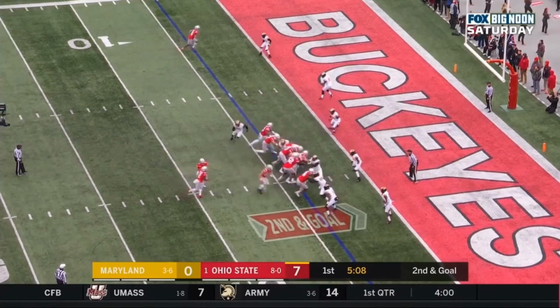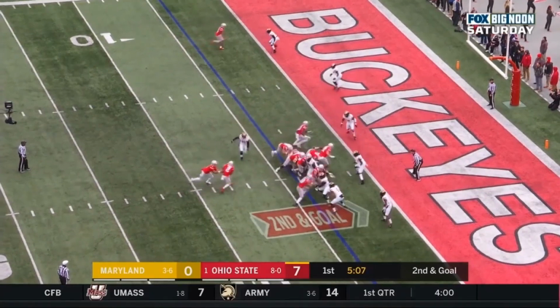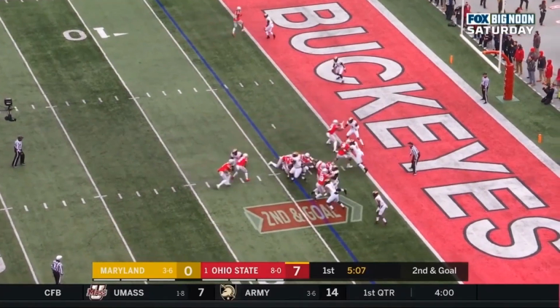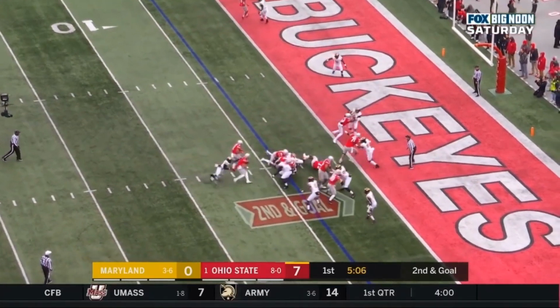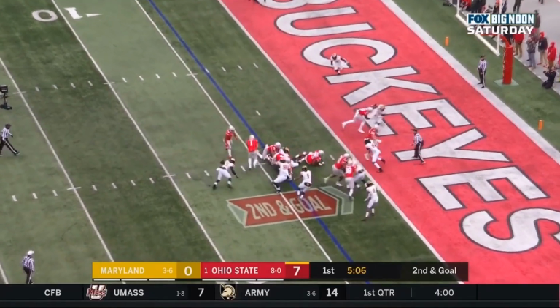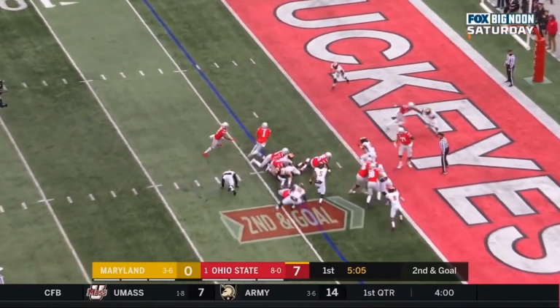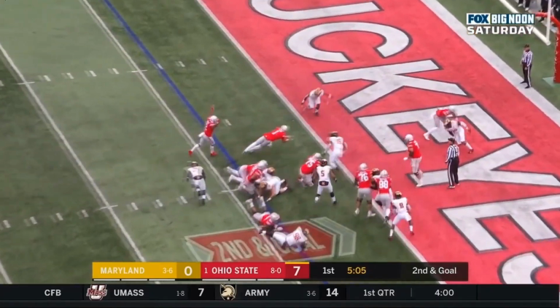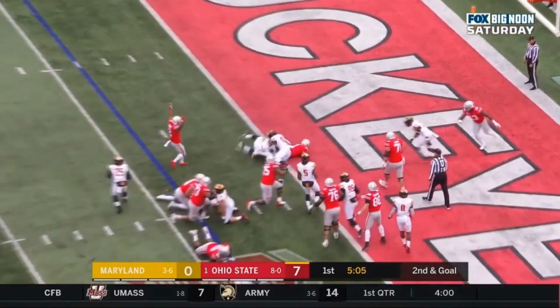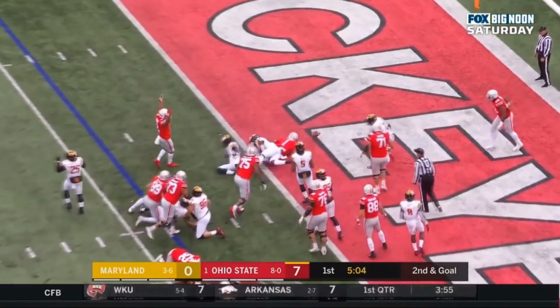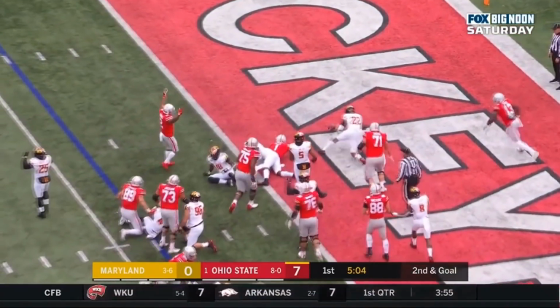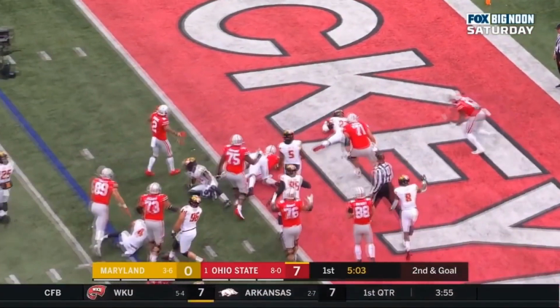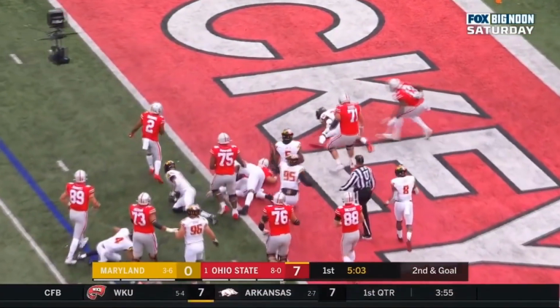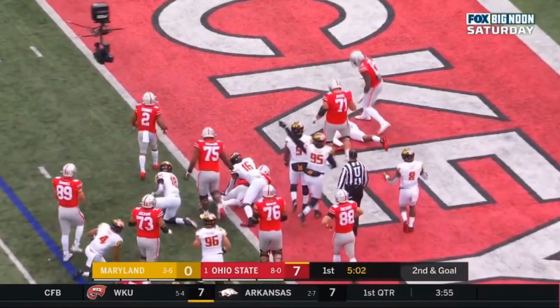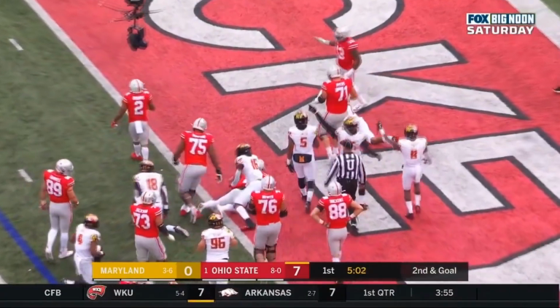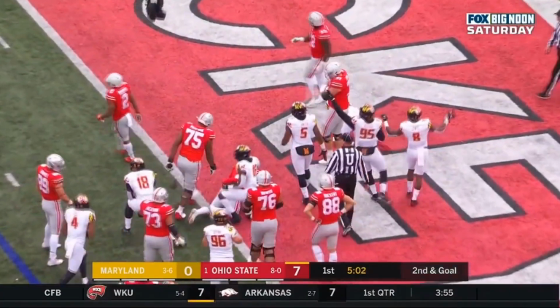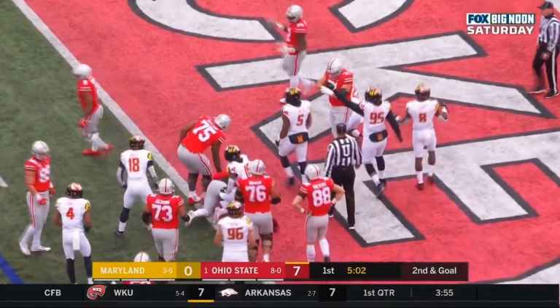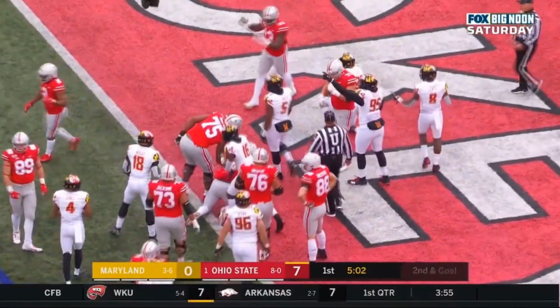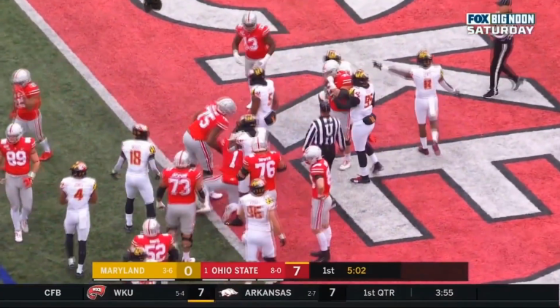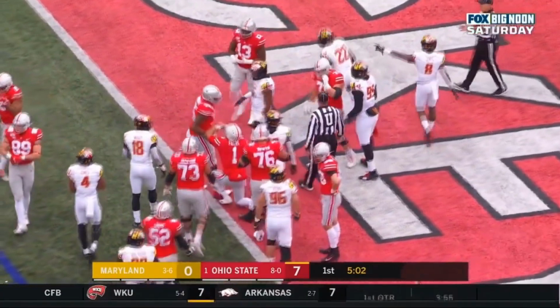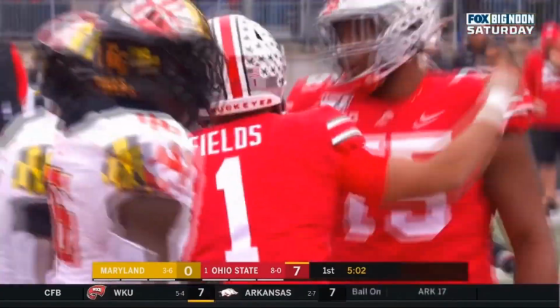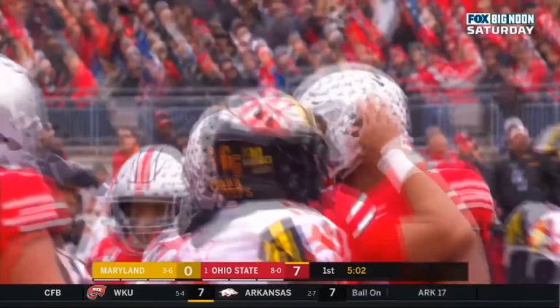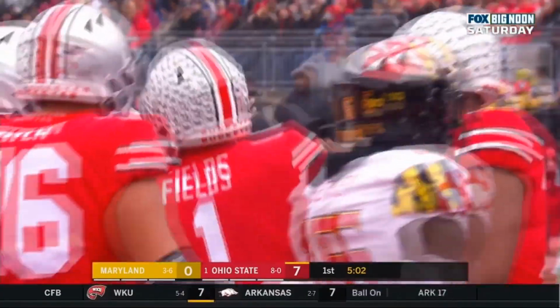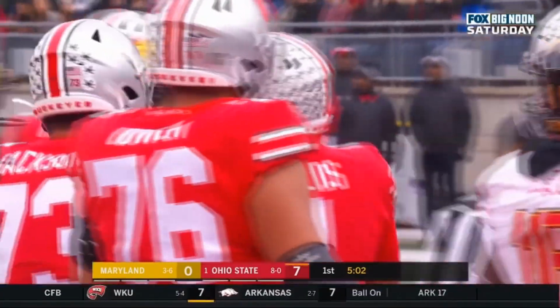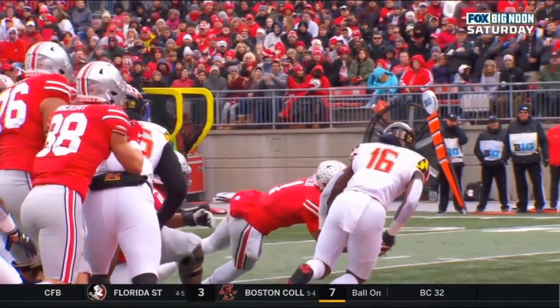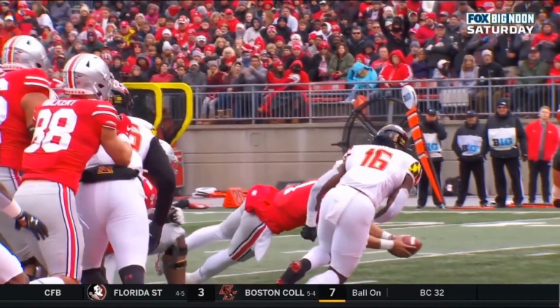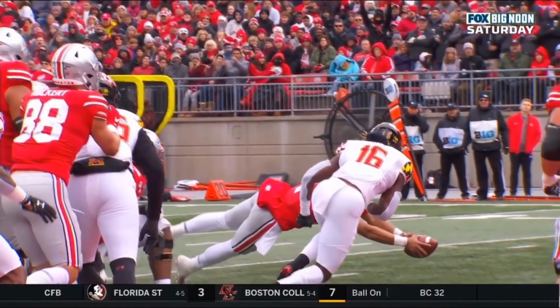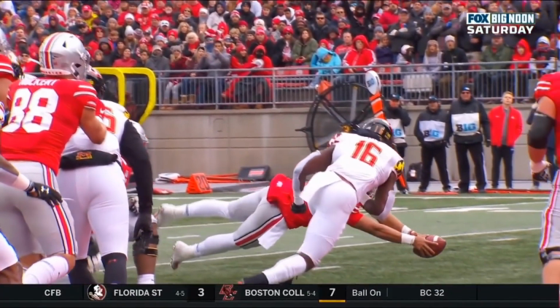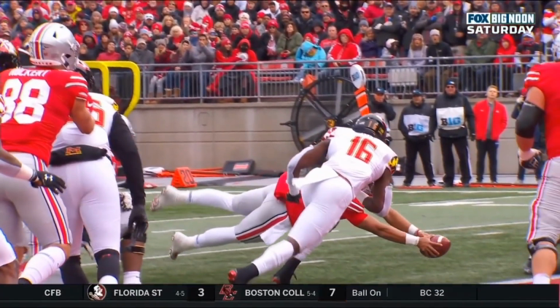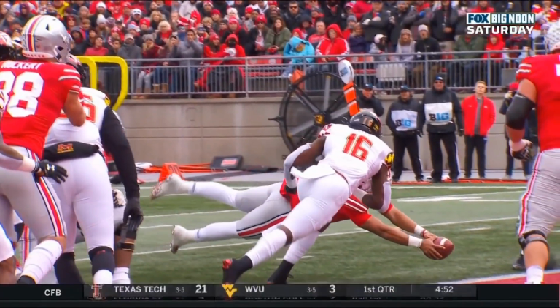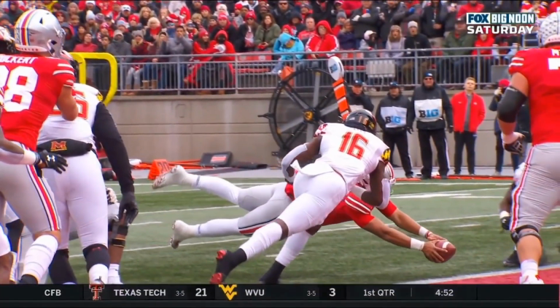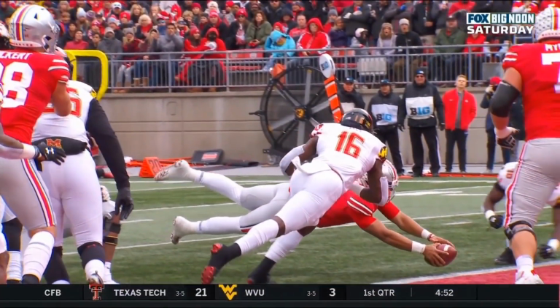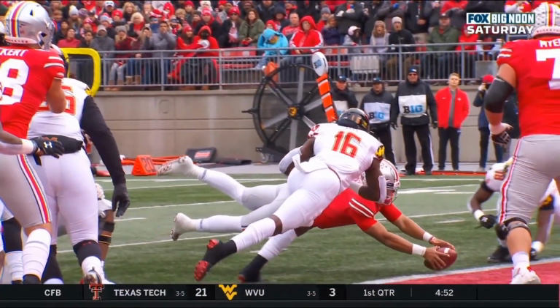Fields gets the snap, keeps it himself, goes worming his way to the goal line and in for a touchdown. He fumbled it after he hit the ground, but it's a touchdown nonetheless on a 4-yard run by Justin Fields, as Ohio State has gone ahead by two touchdowns.